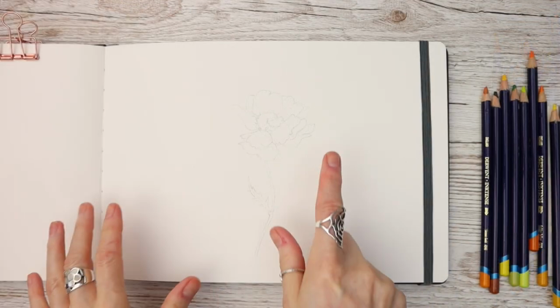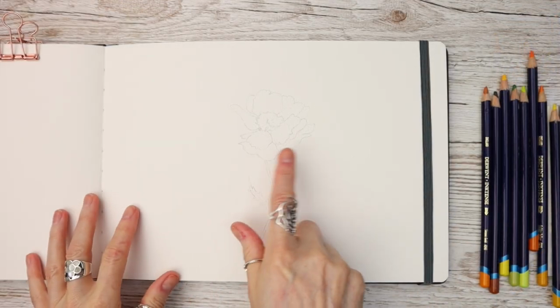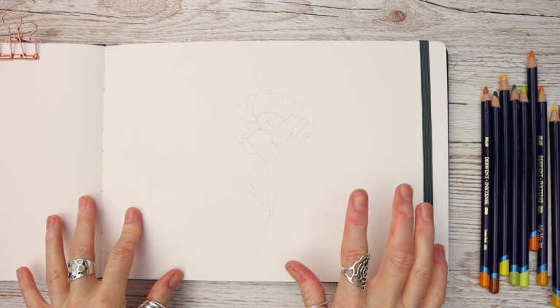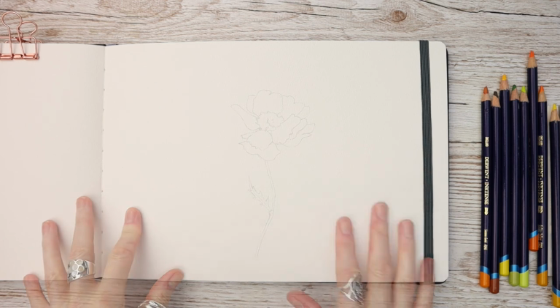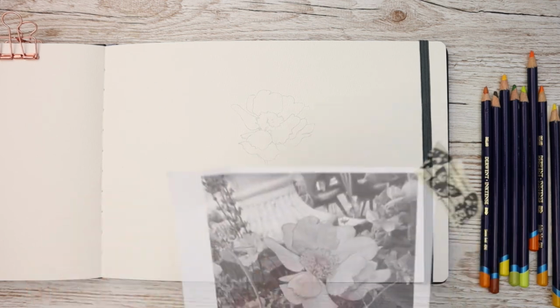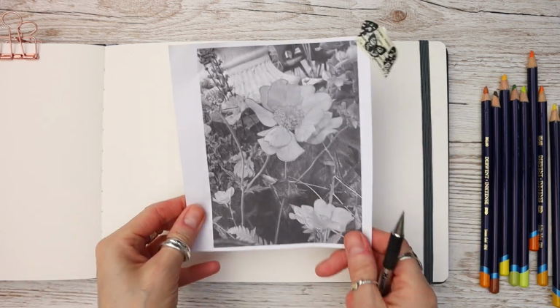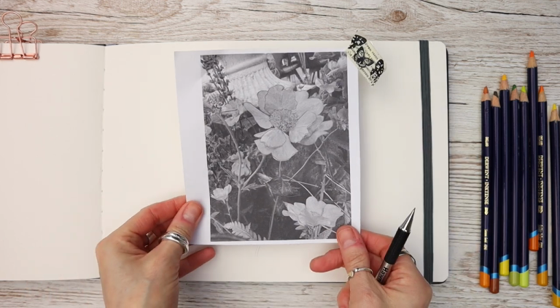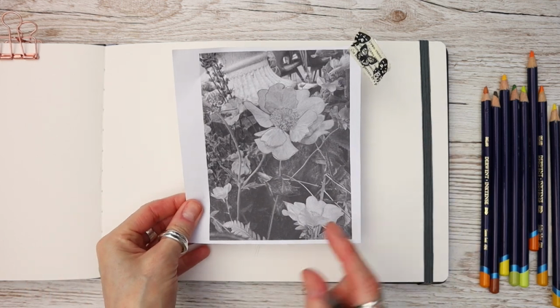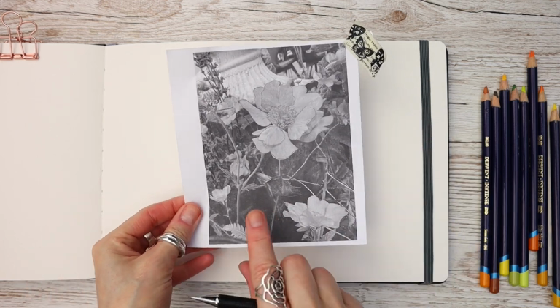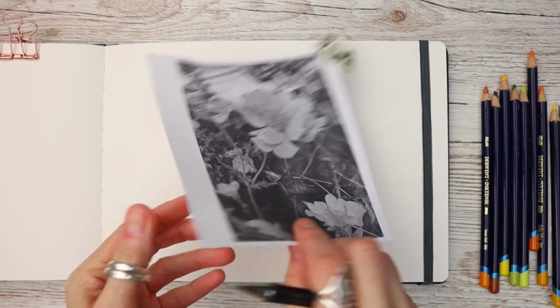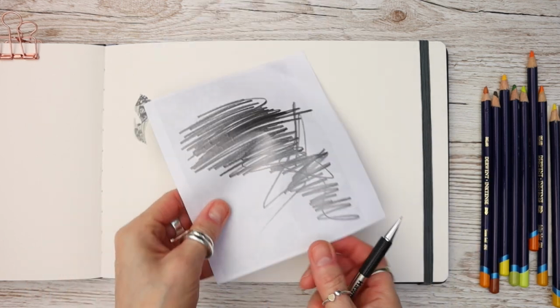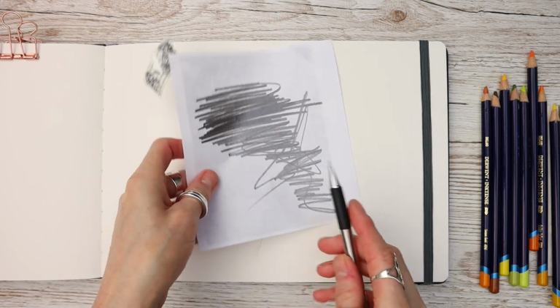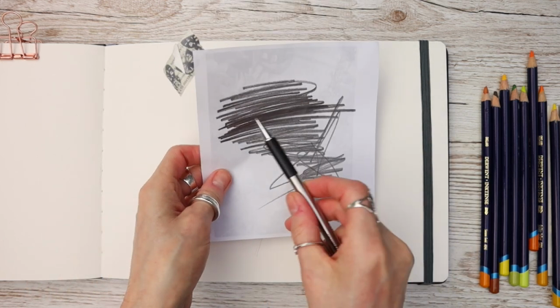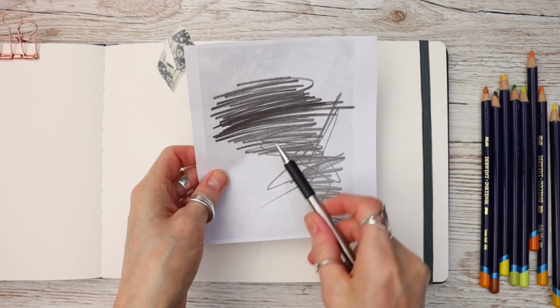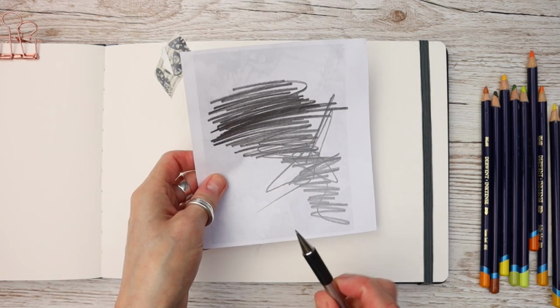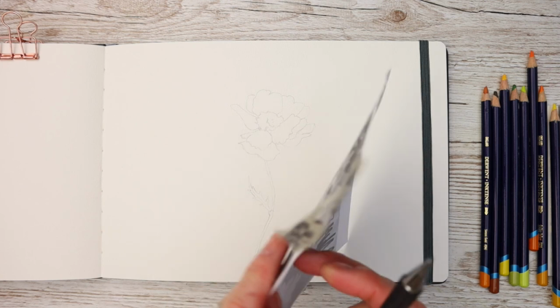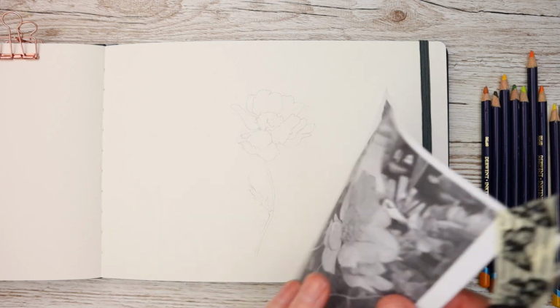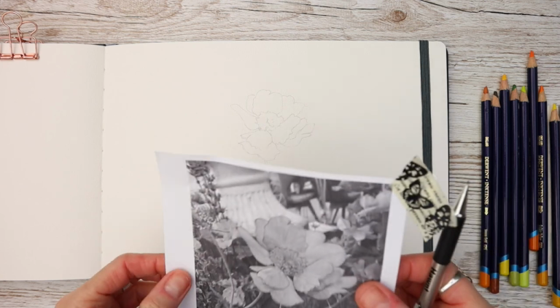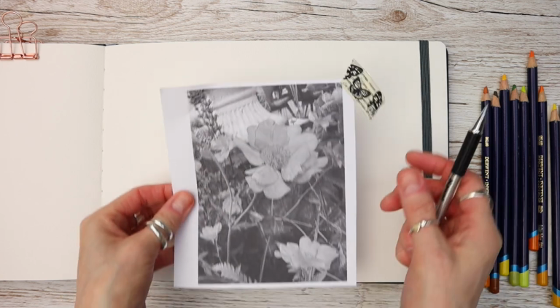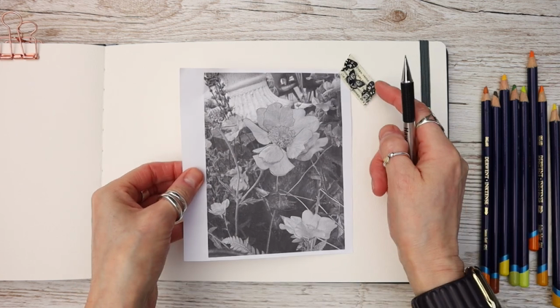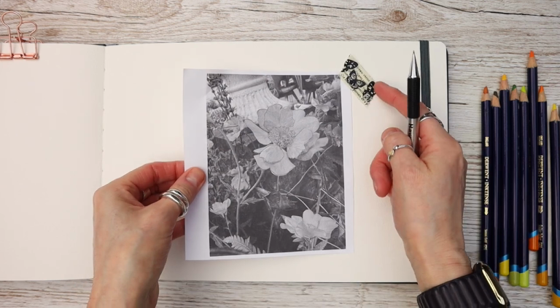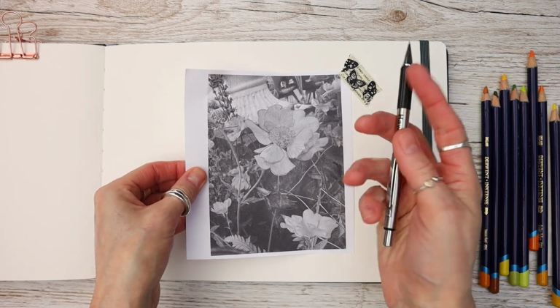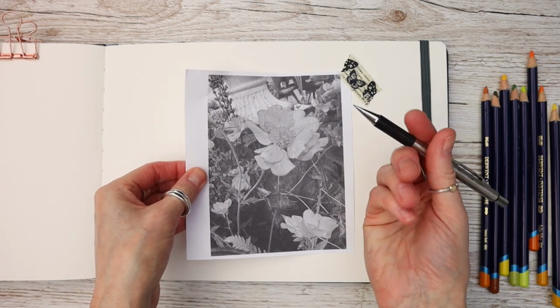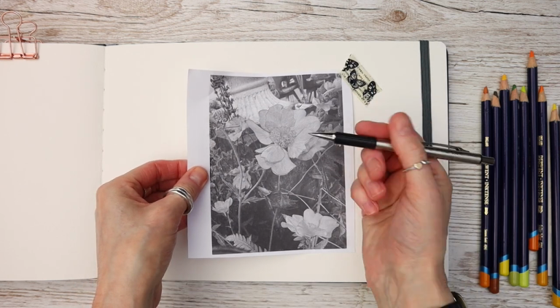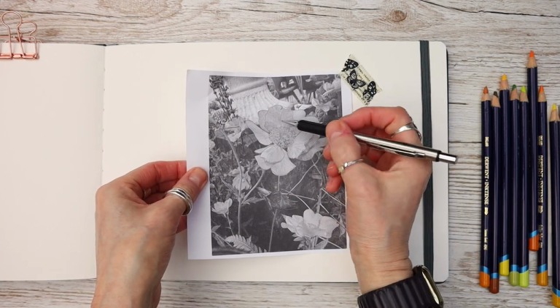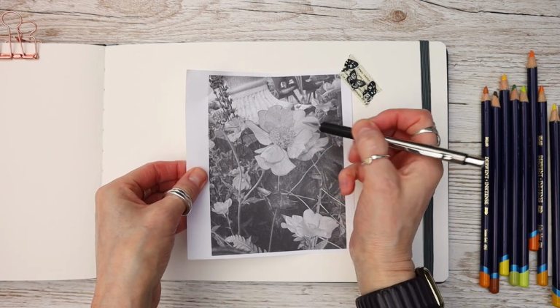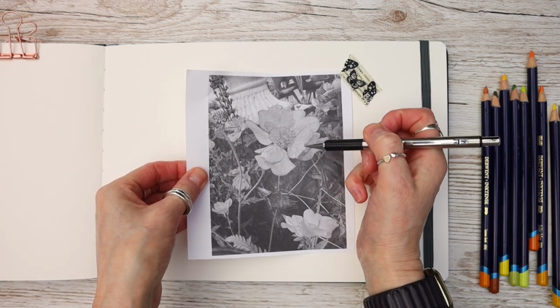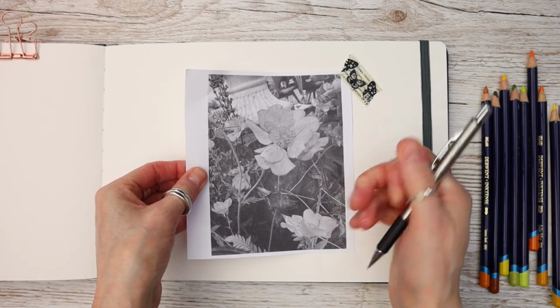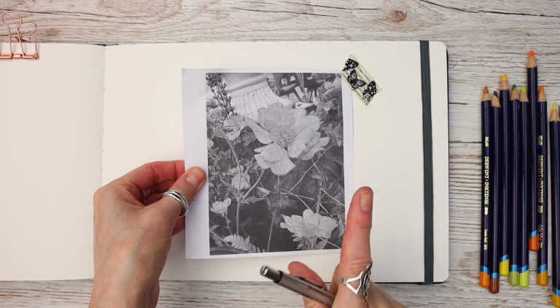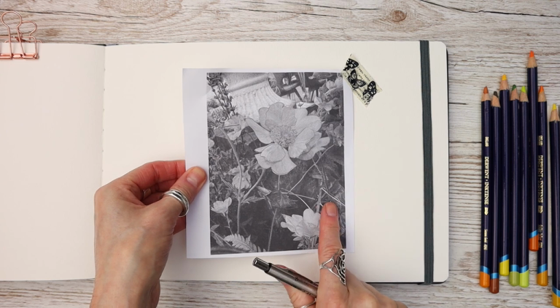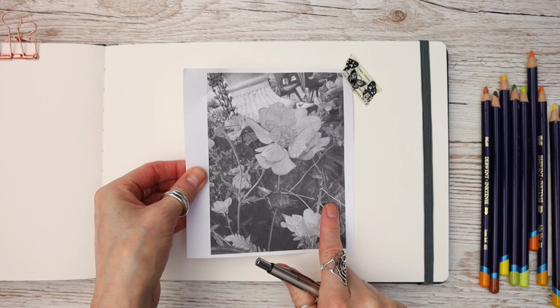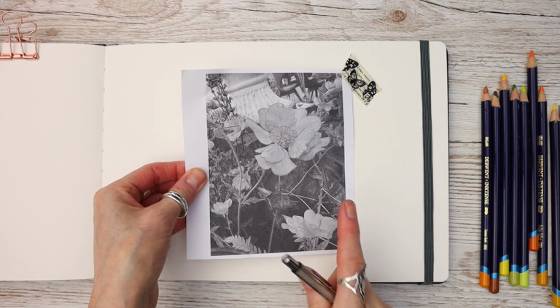As always I've done a trace down of my drawing, and don't worry I provide you with a free outline and a reference photograph to work from. I'll tell you later on in this video how you can obtain them for free.